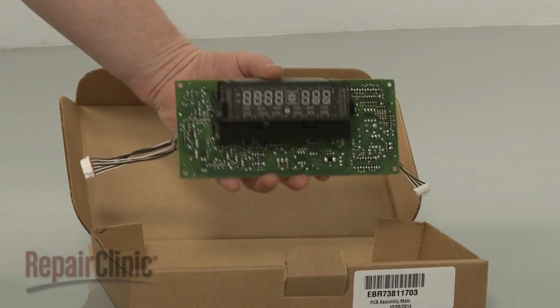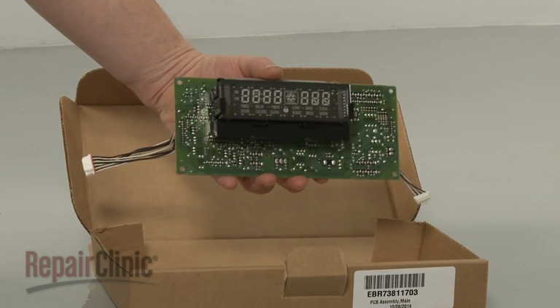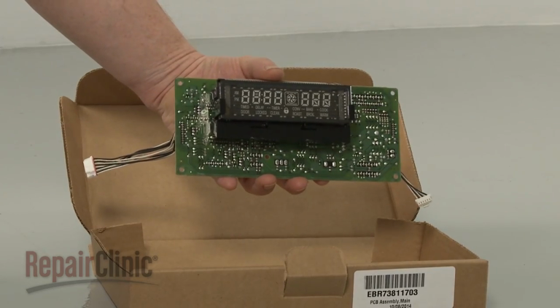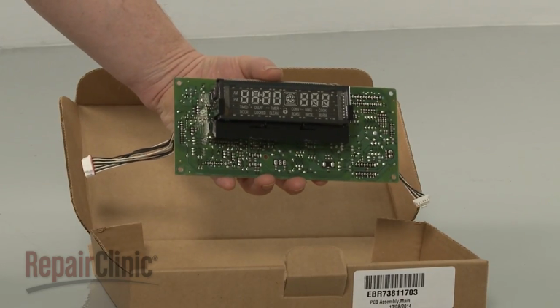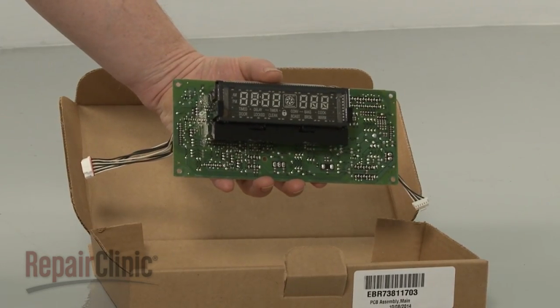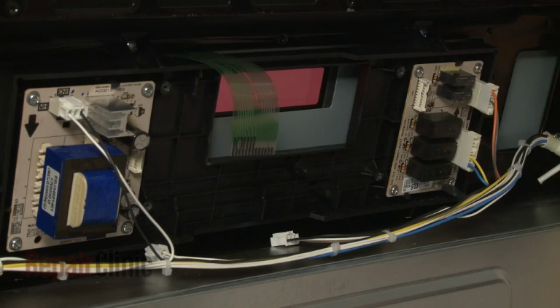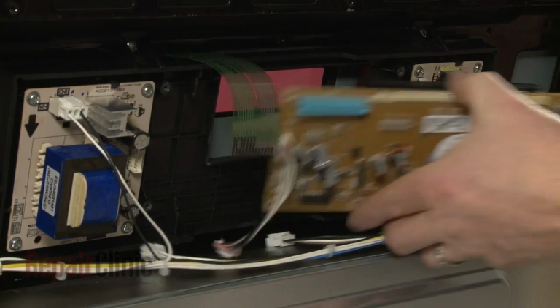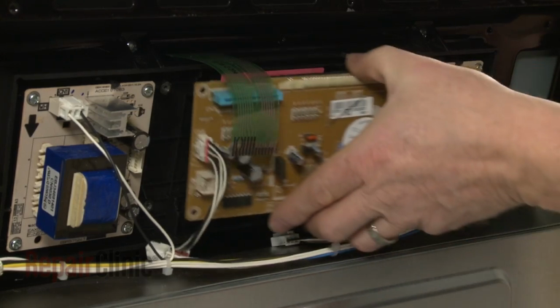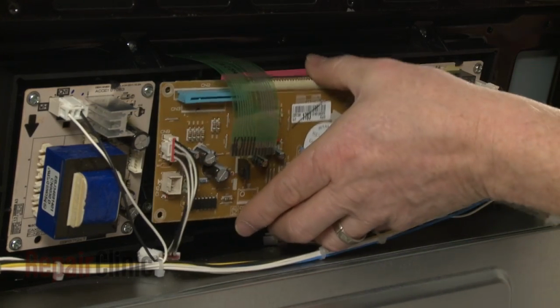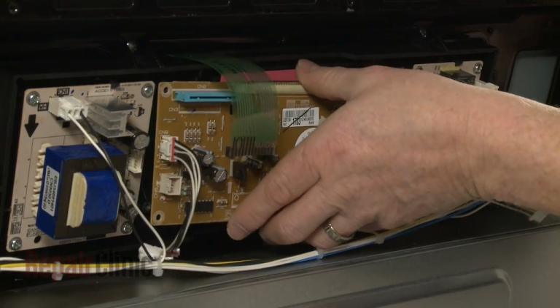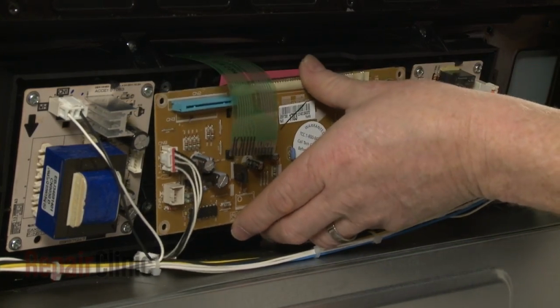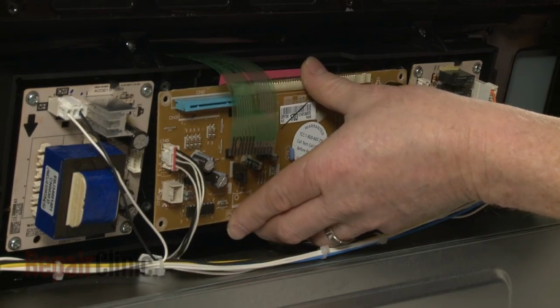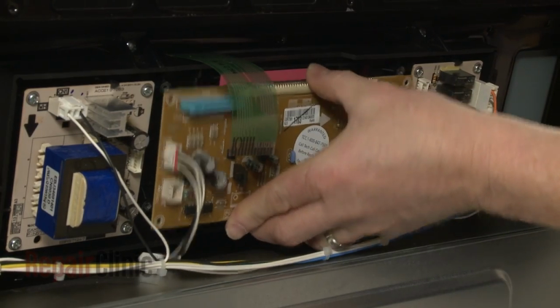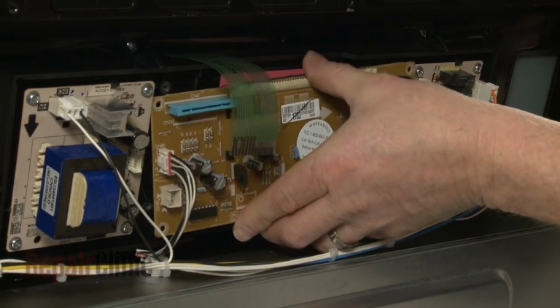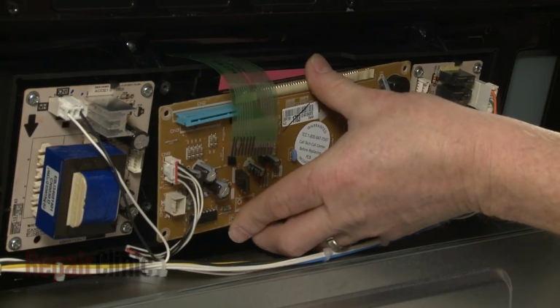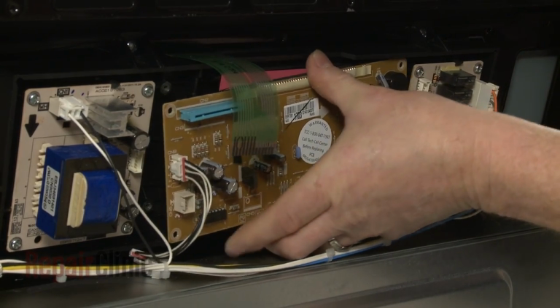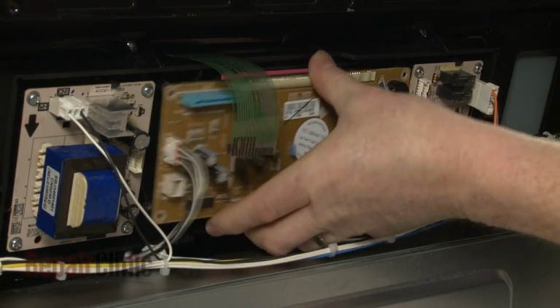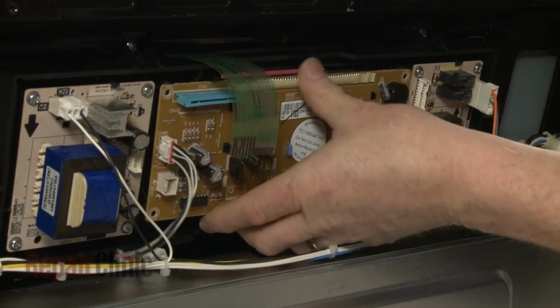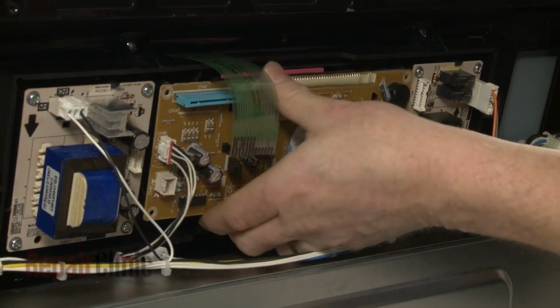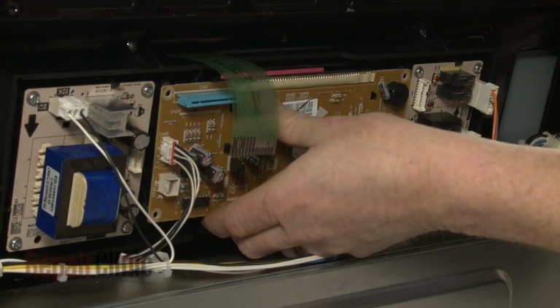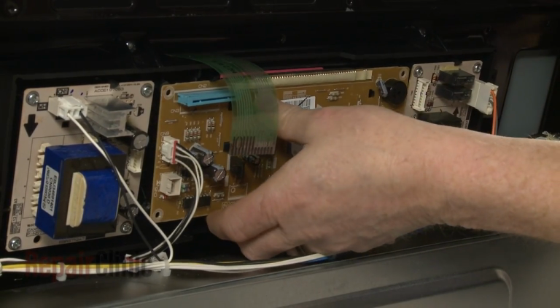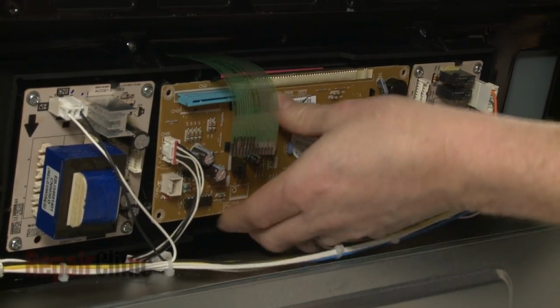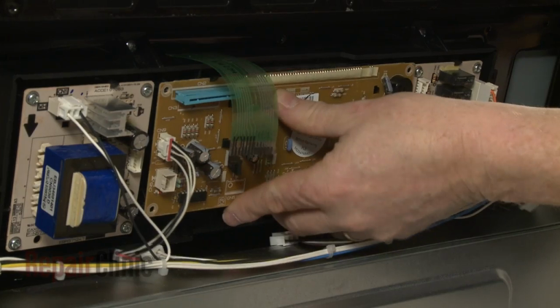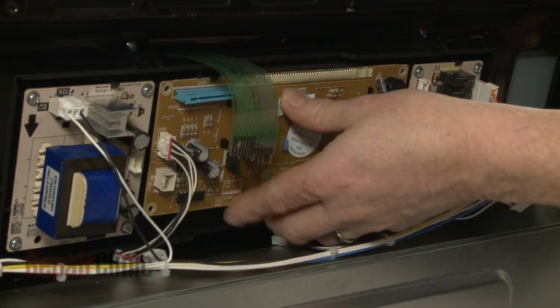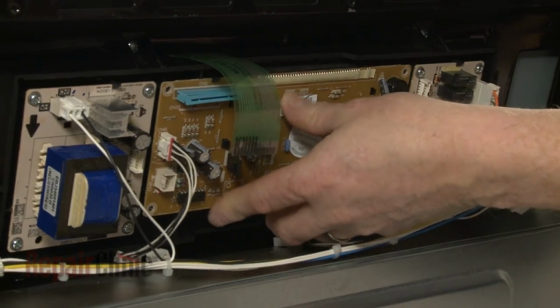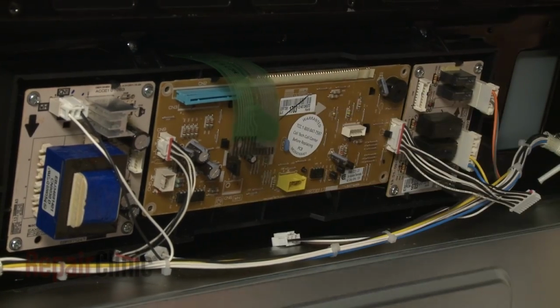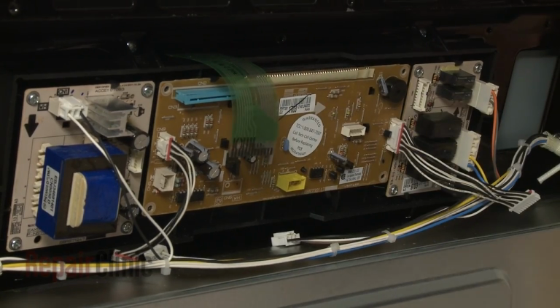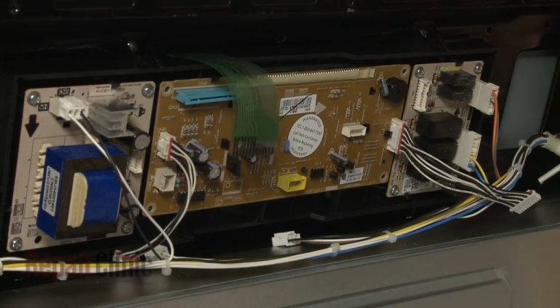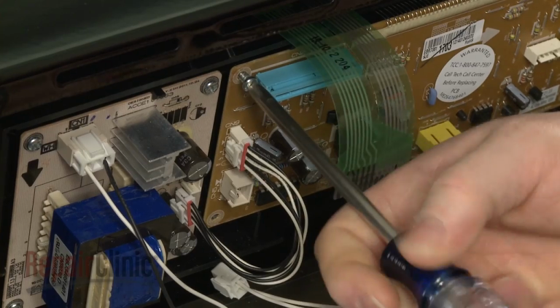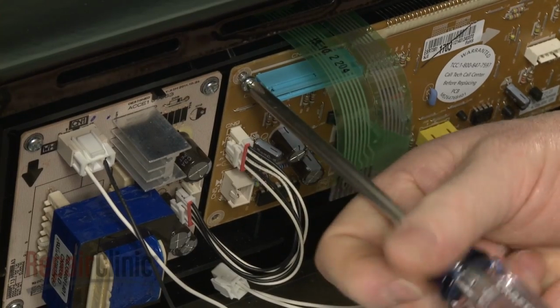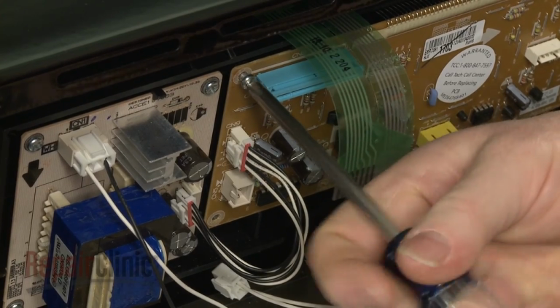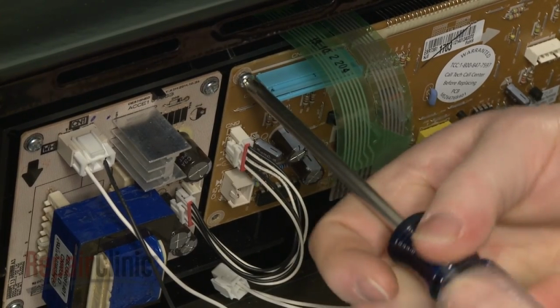Install the new oven control board by aligning it in the control assembly and snapping it into place. Thread the screws to secure.